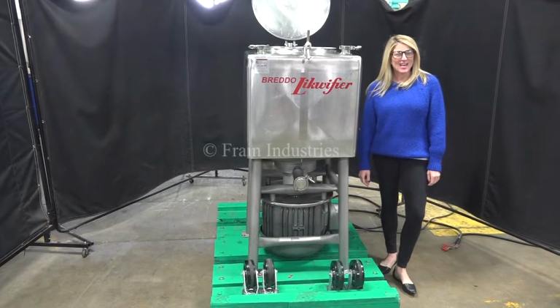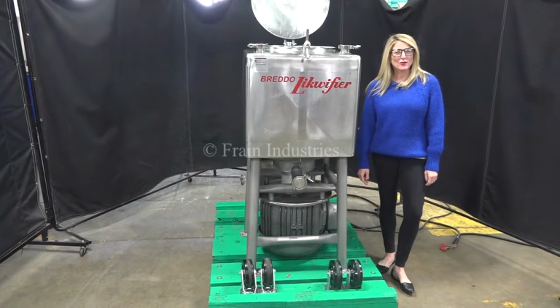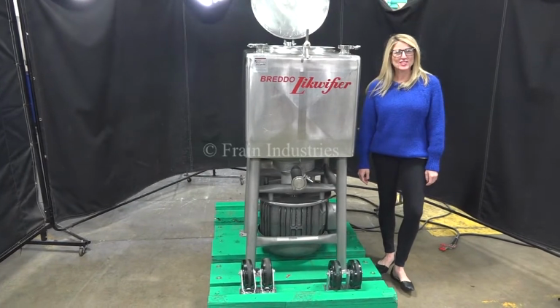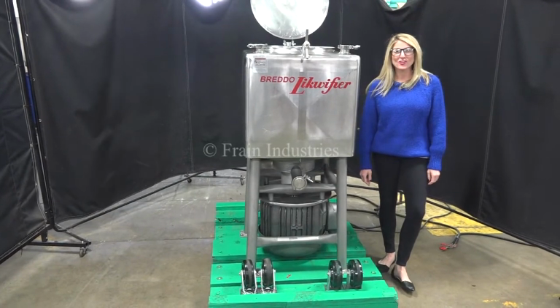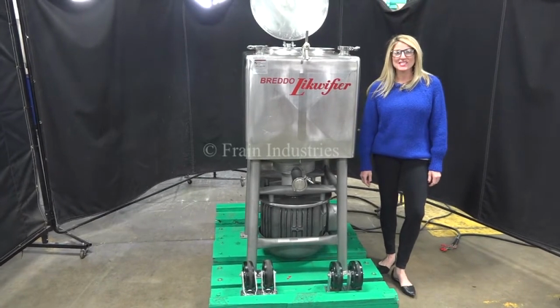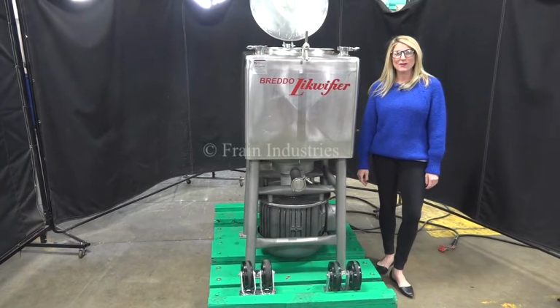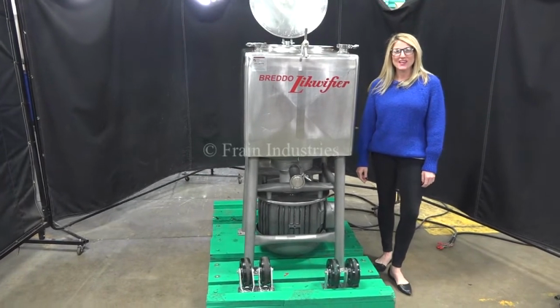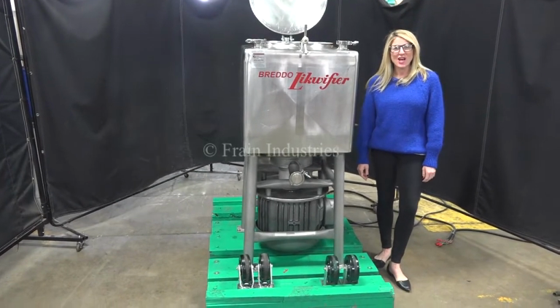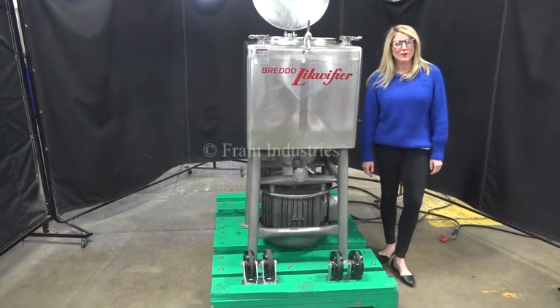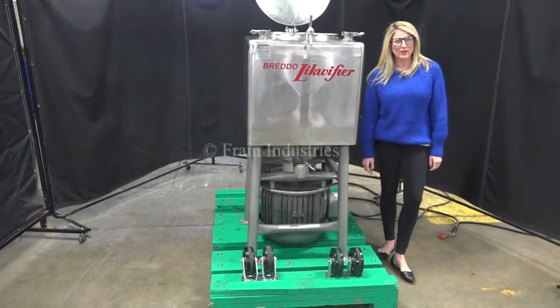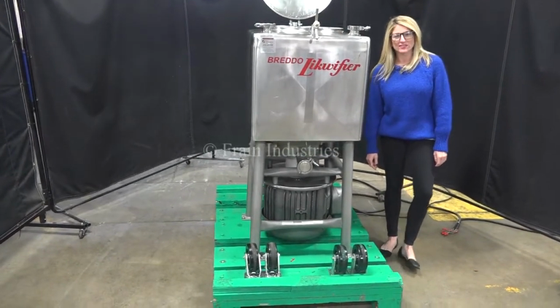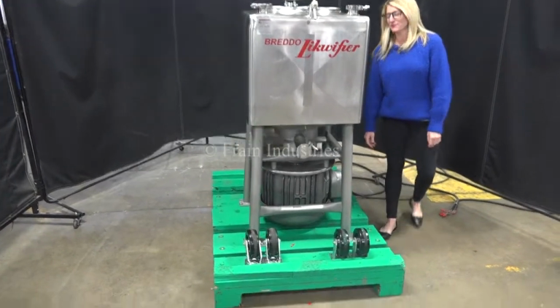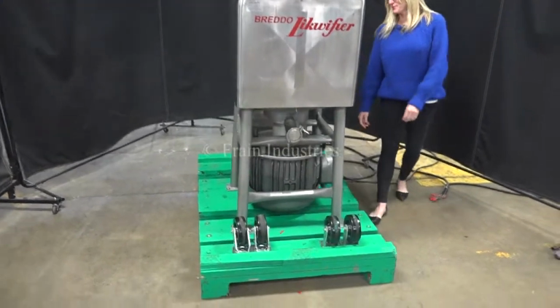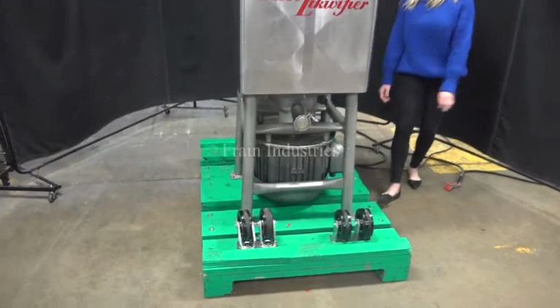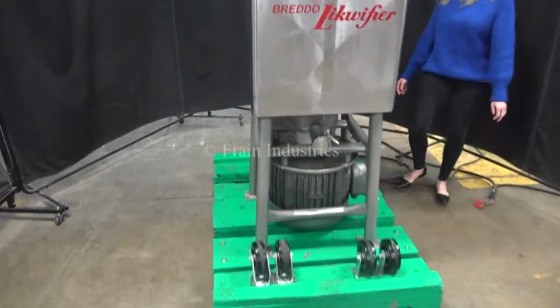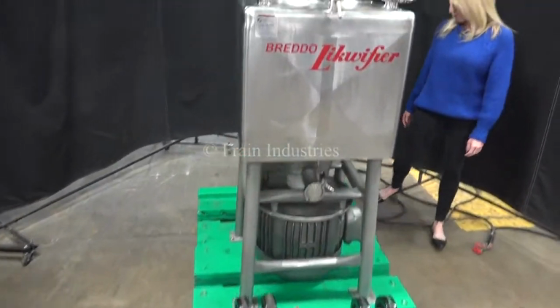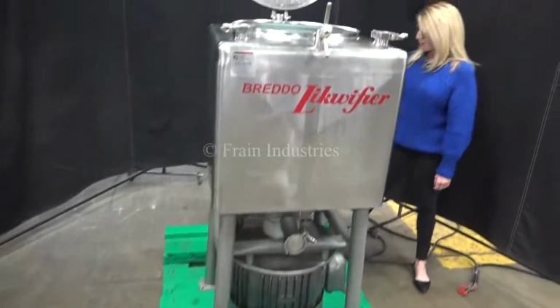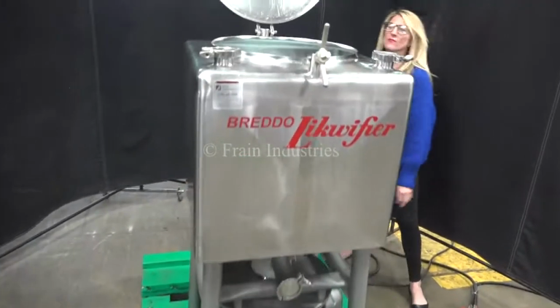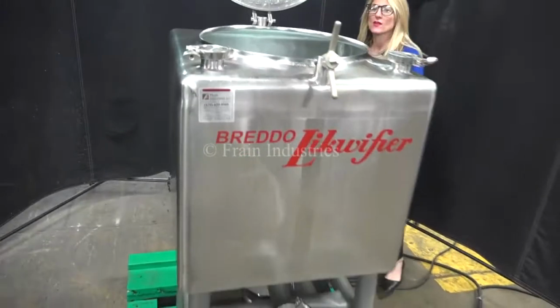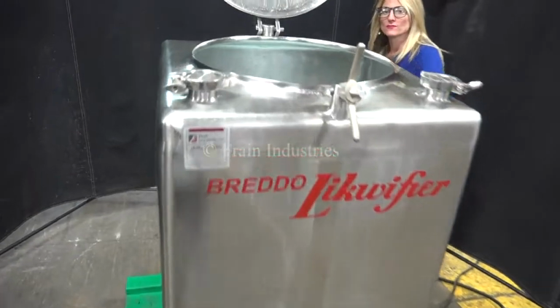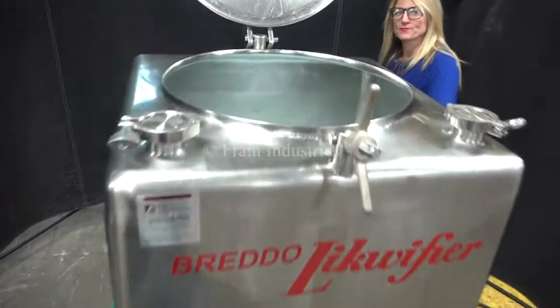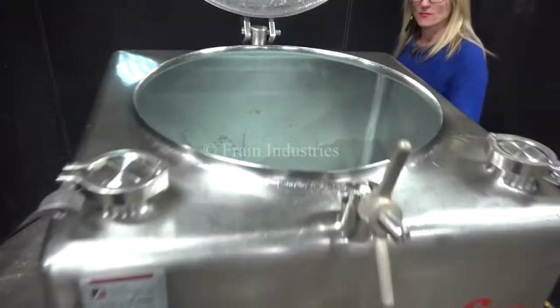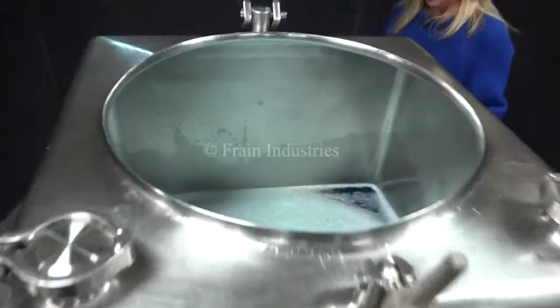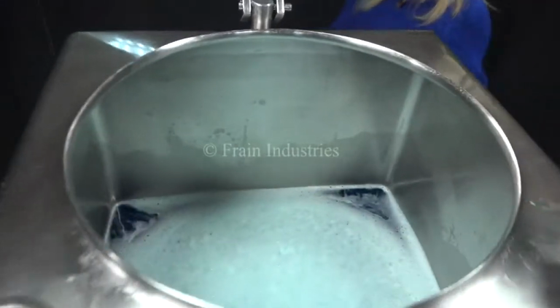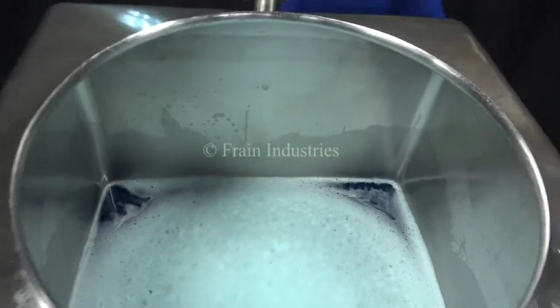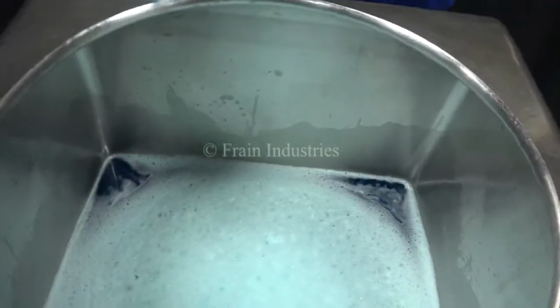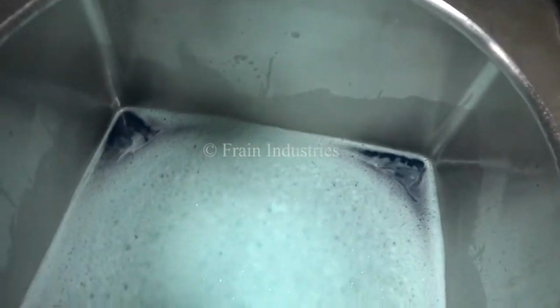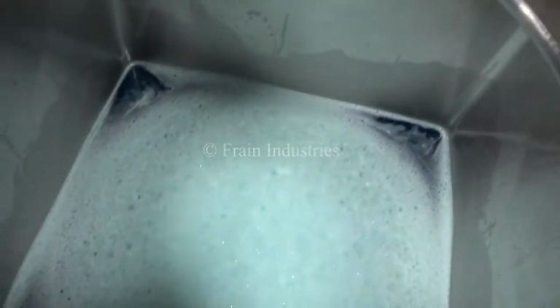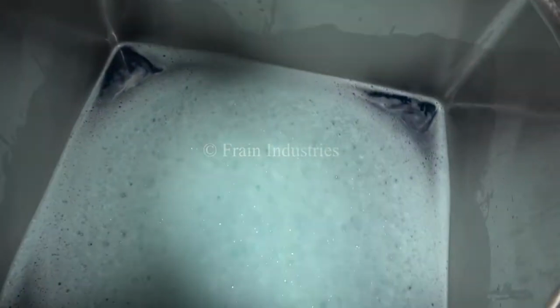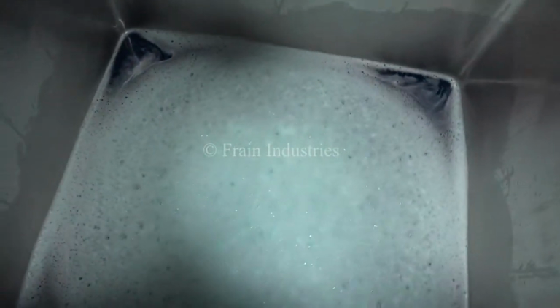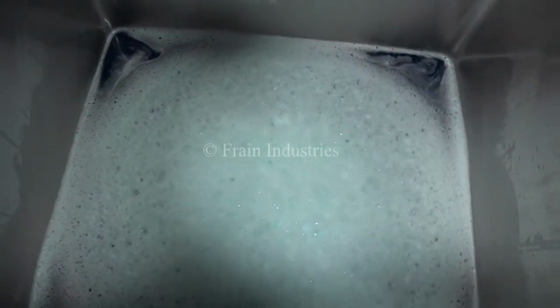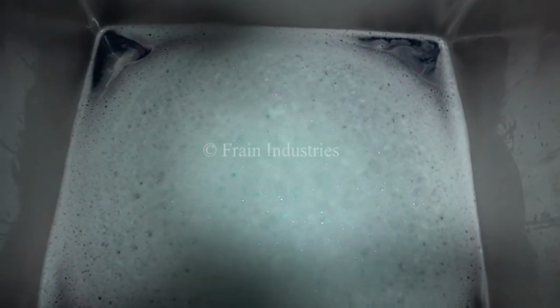The voltage is currently set to three phase, 40 volts. I'll first demonstrate the liquefier in low speed.